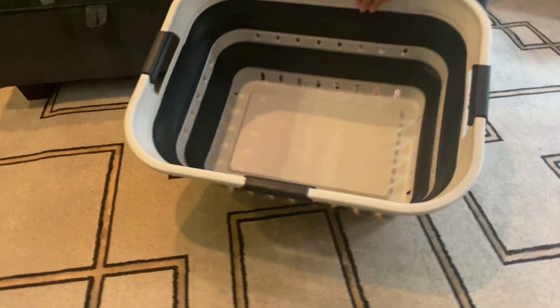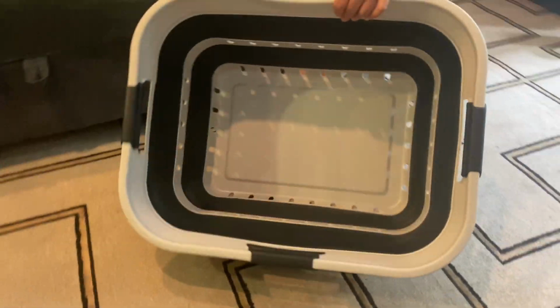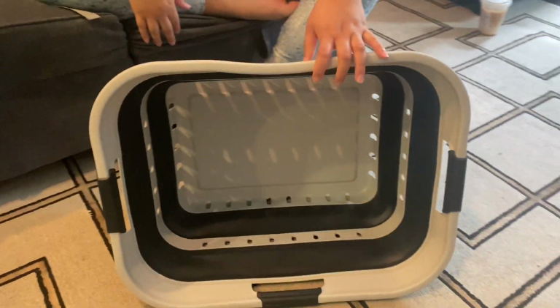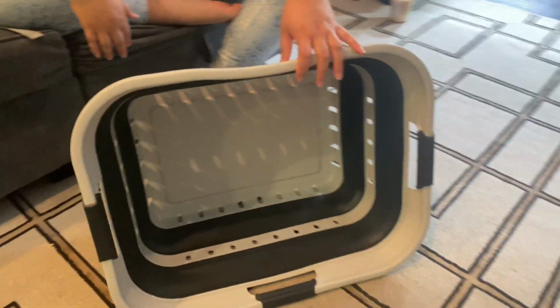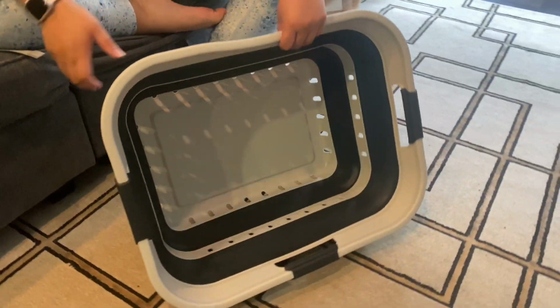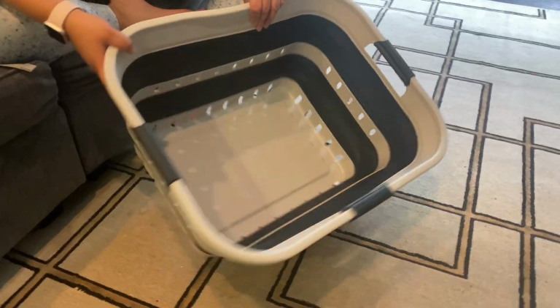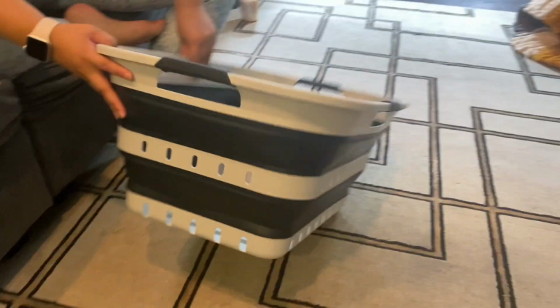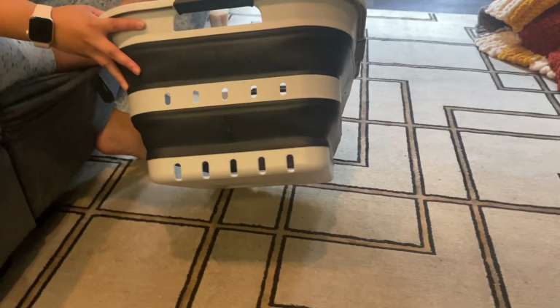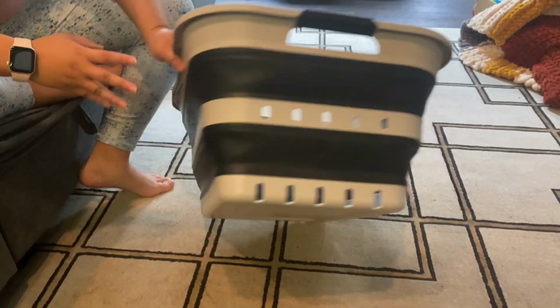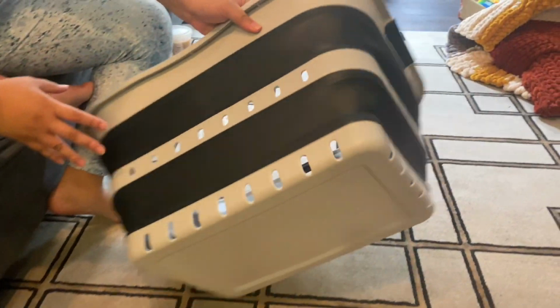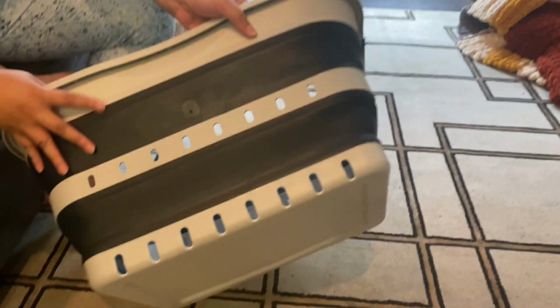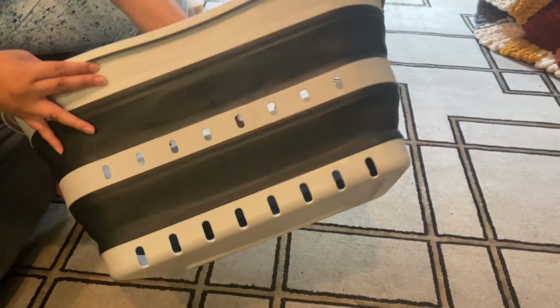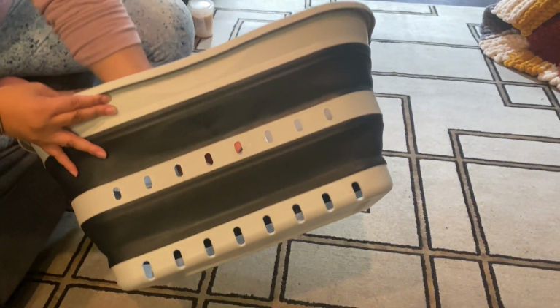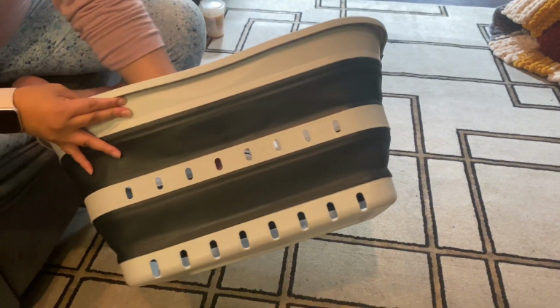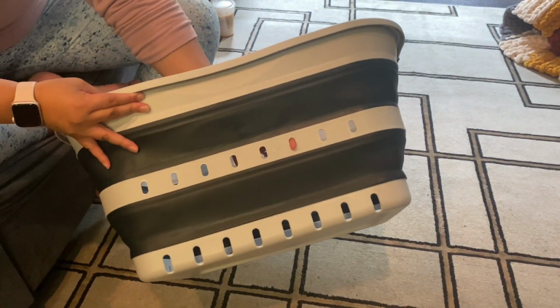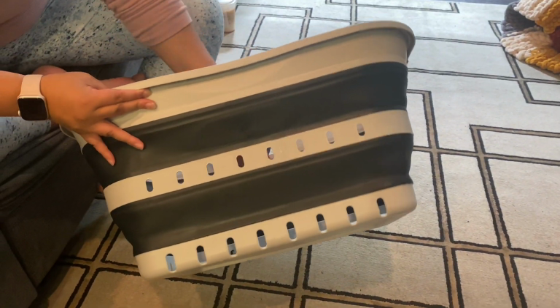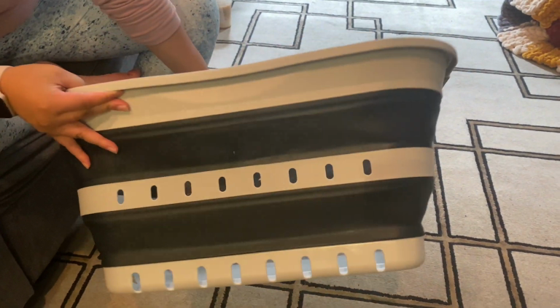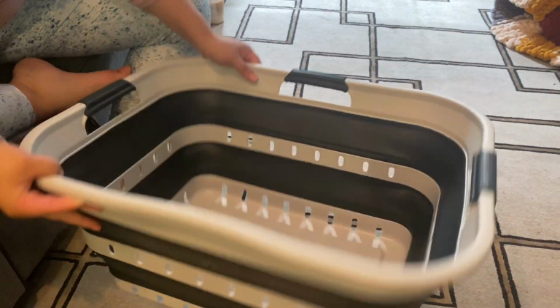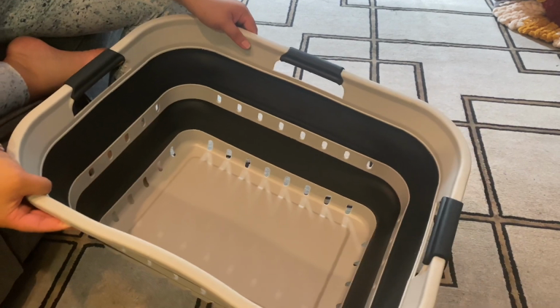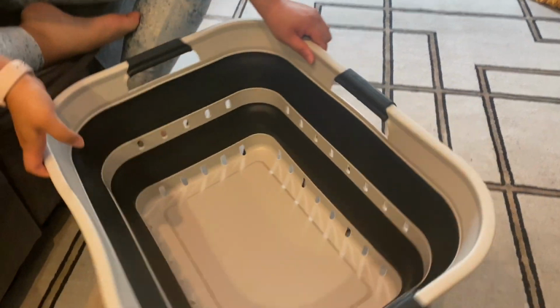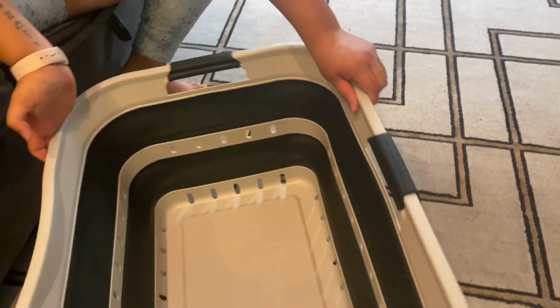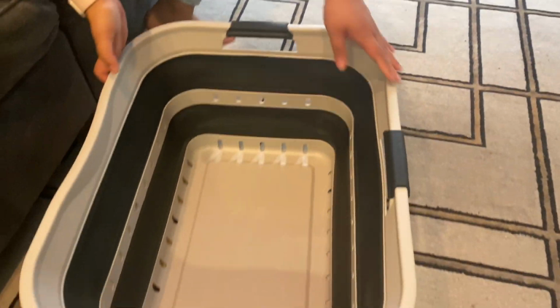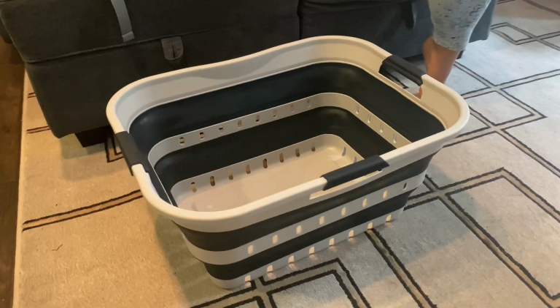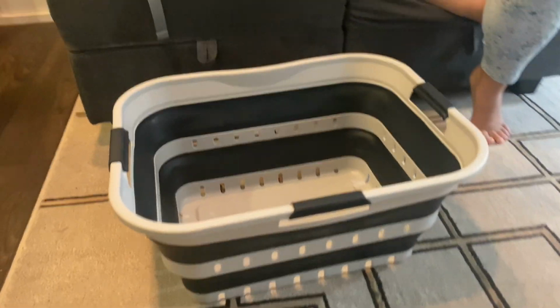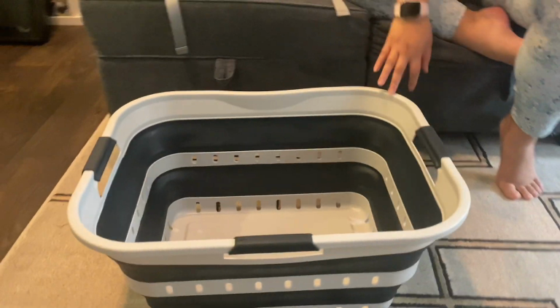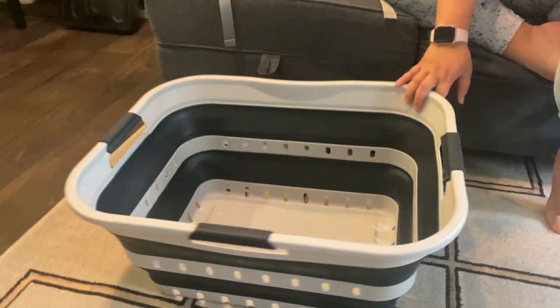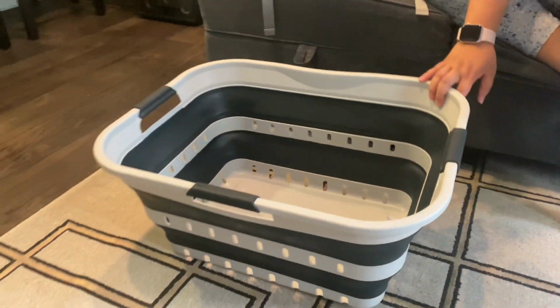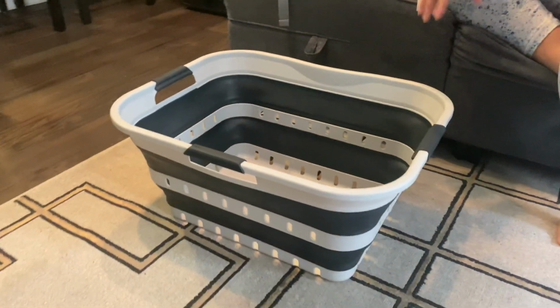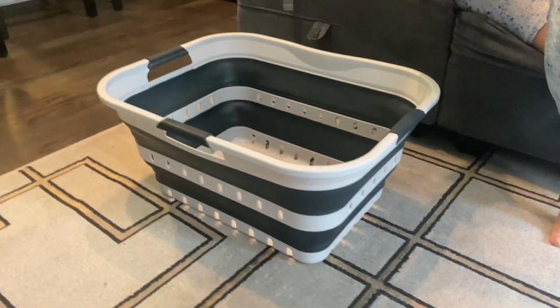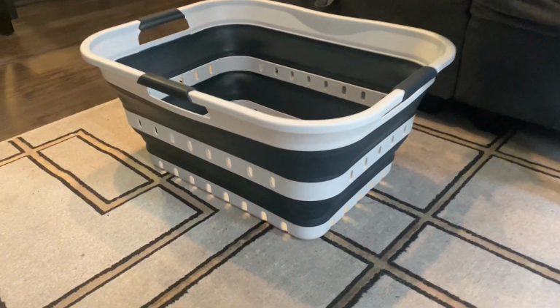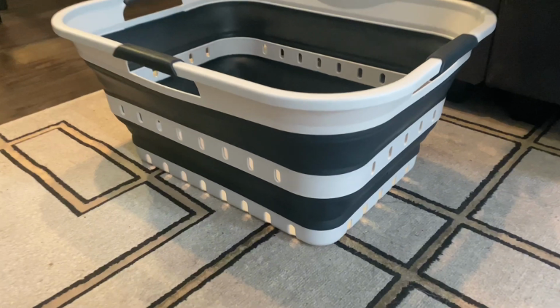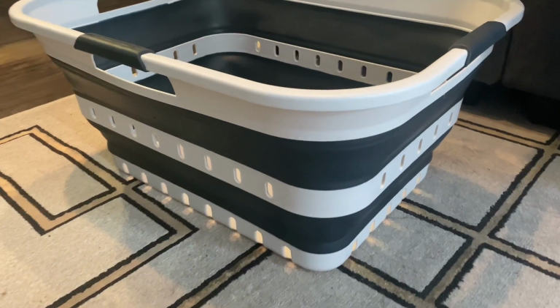A really nice feature that I absolutely love is that it has comfort grip handles for easy carry. The big size and expandable design makes this super convenient. If you have a small space and you're limited in storage, I absolutely recommend you get one of these.